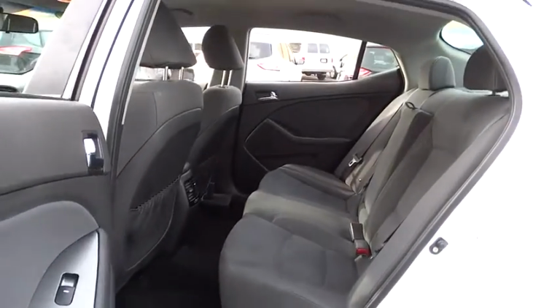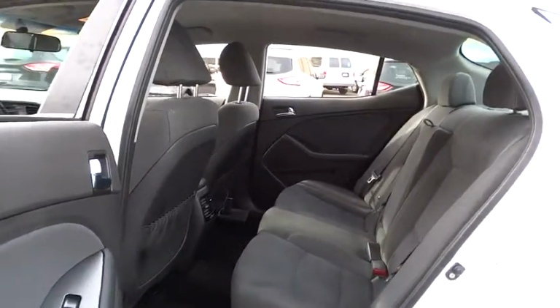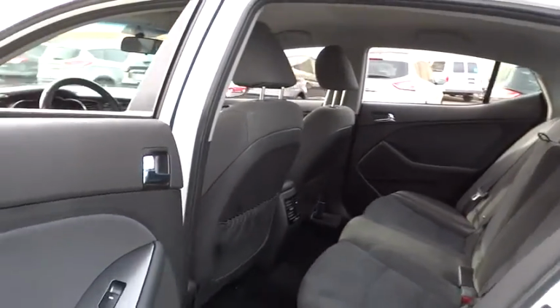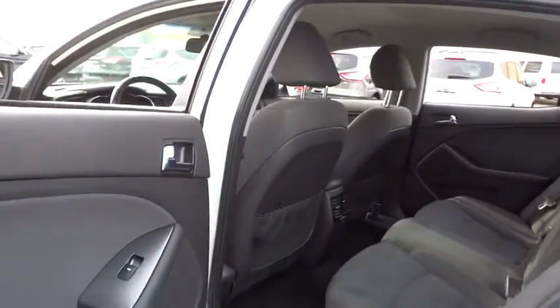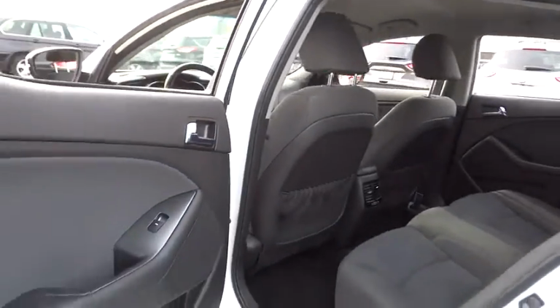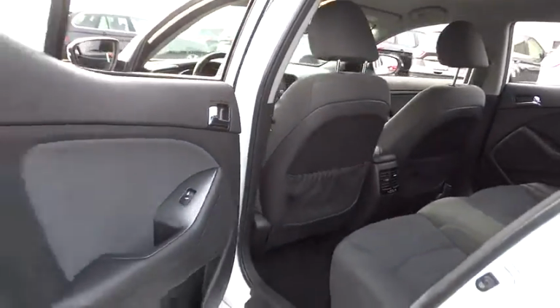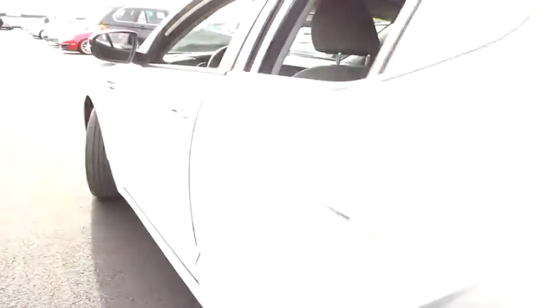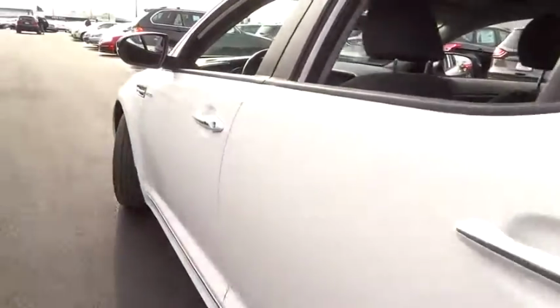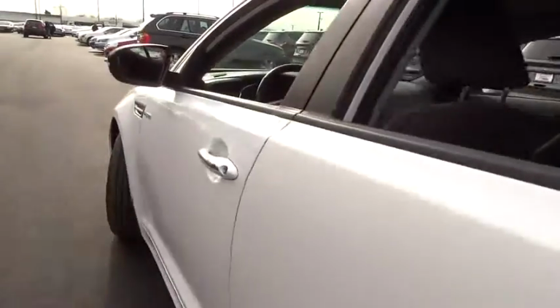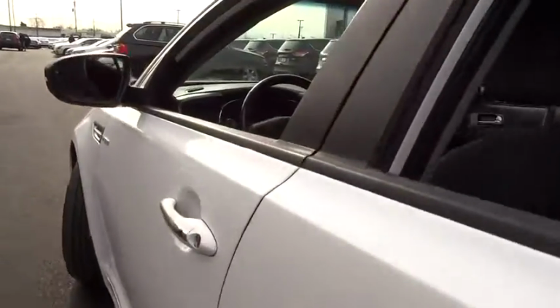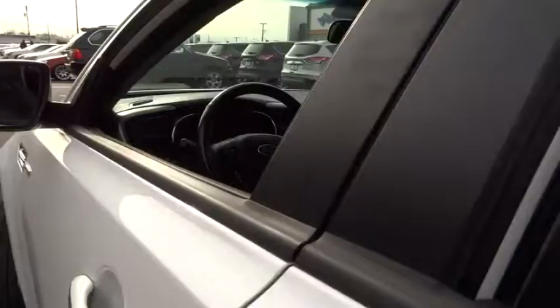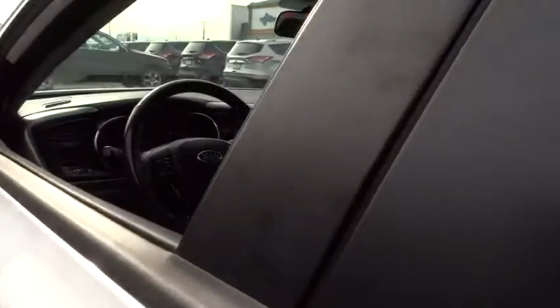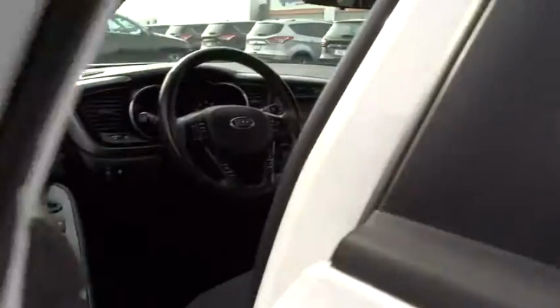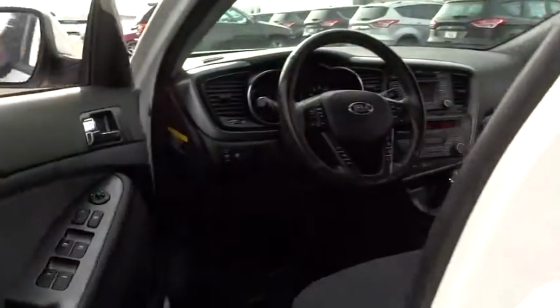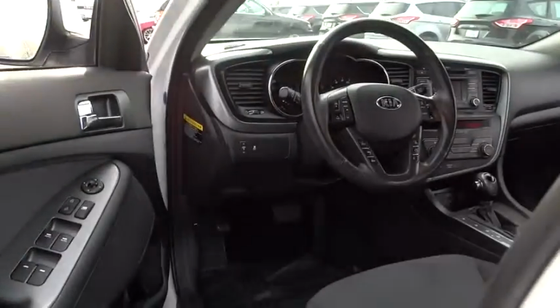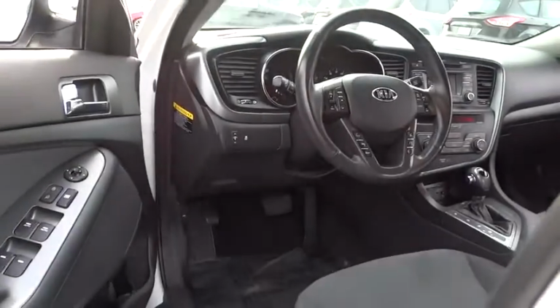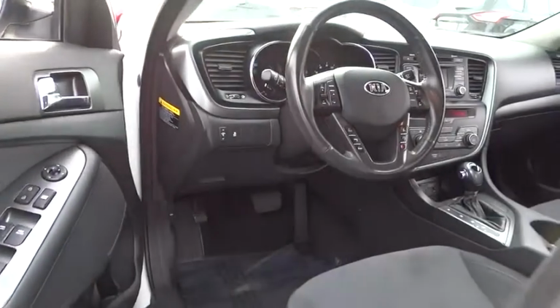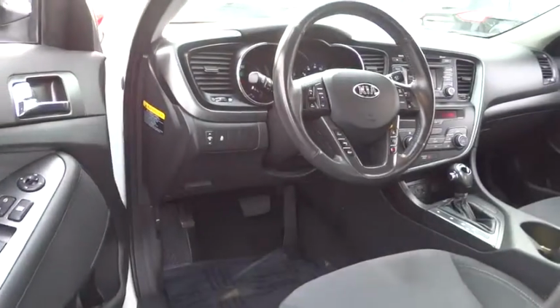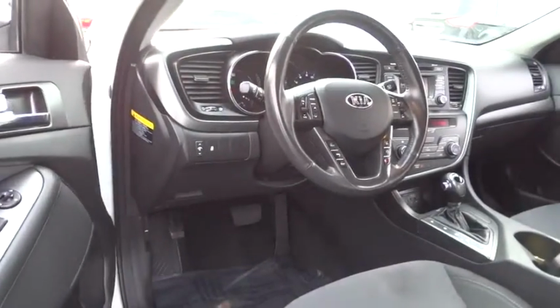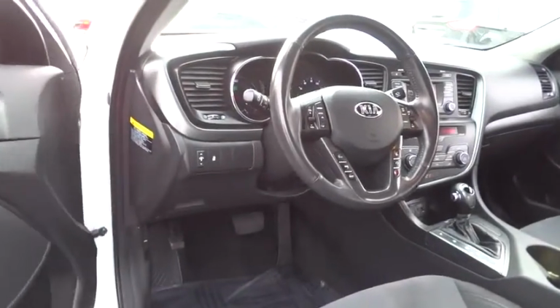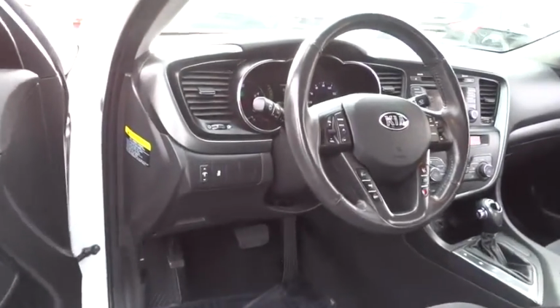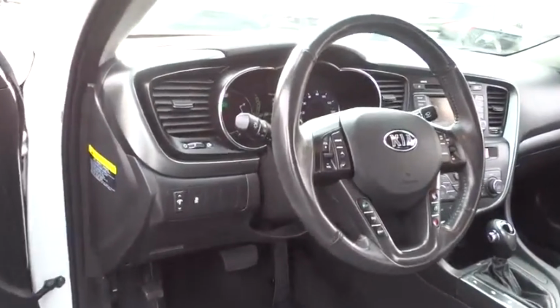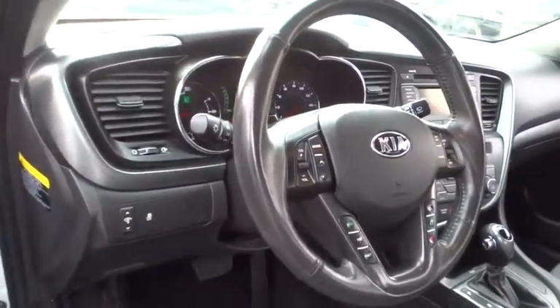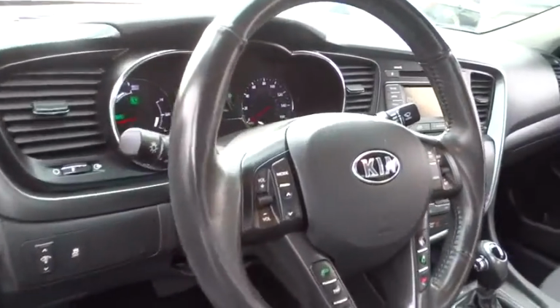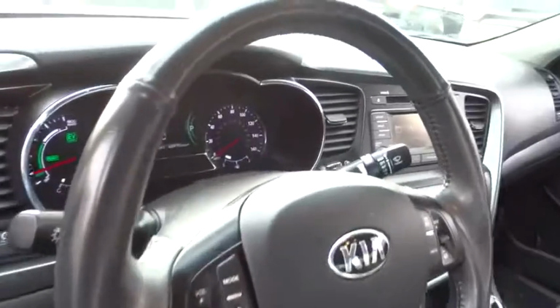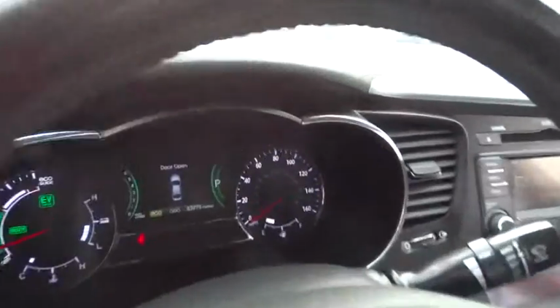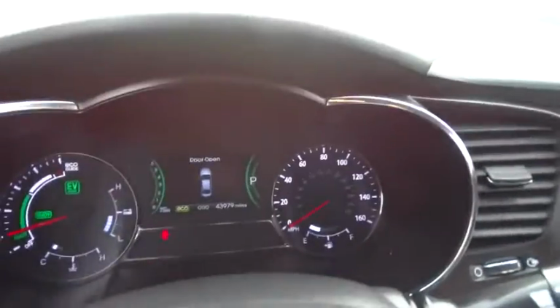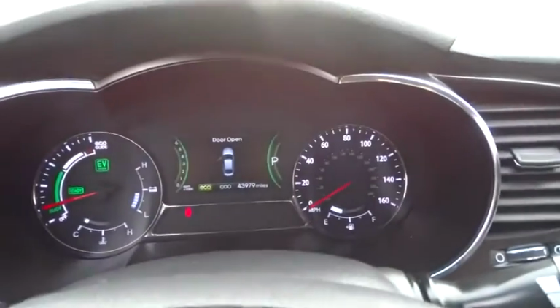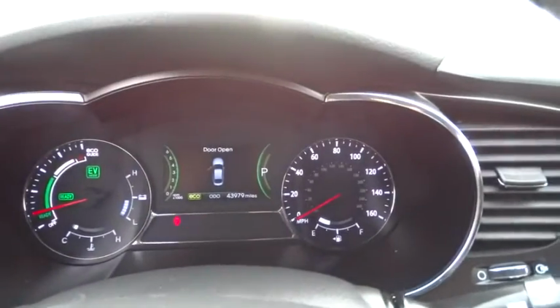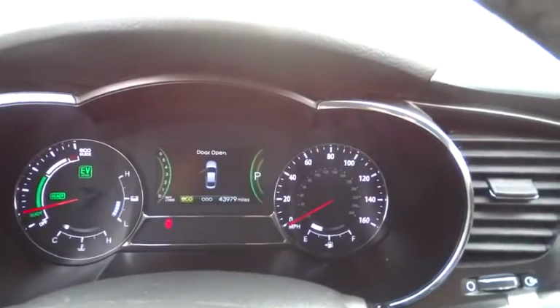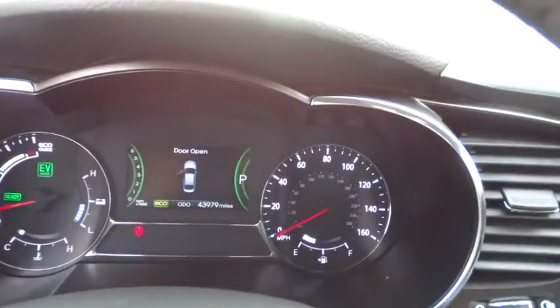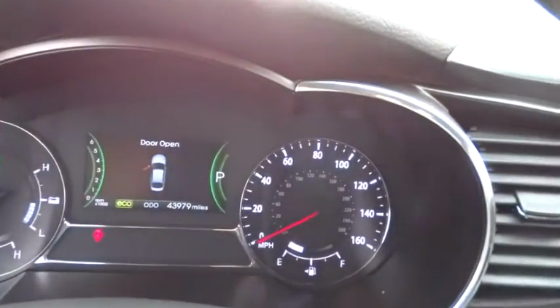Four-wheel disc brakes, FWD, climate control, AM-FM stereo radio, rear defrost, trip computer. This vehicle is CARFAX certified one owner and qualifies for the CARFAX buy-back guarantee.